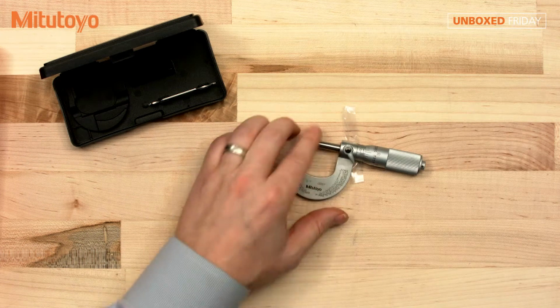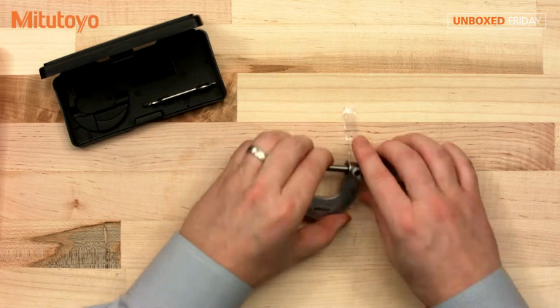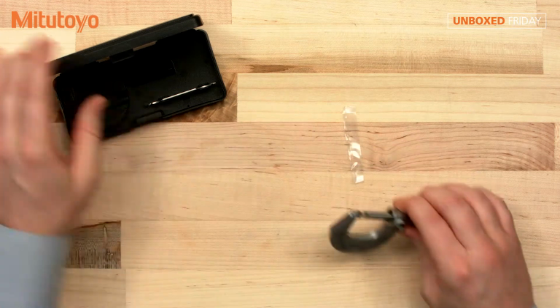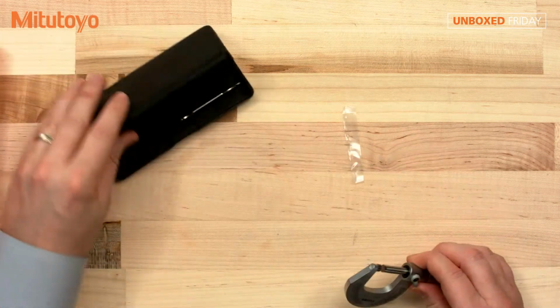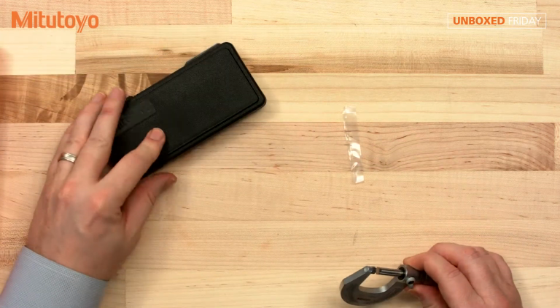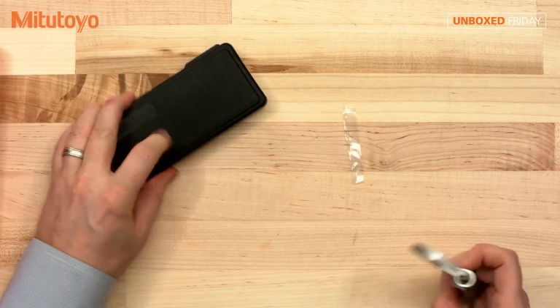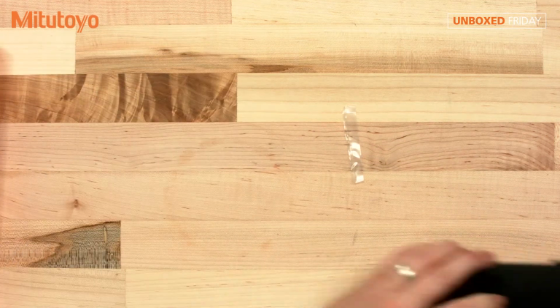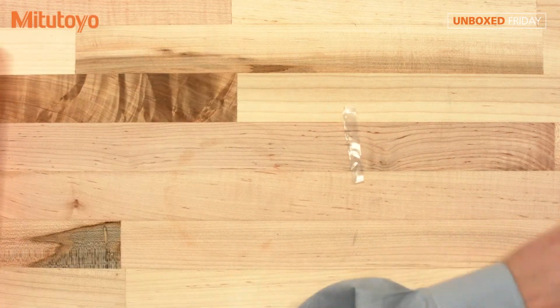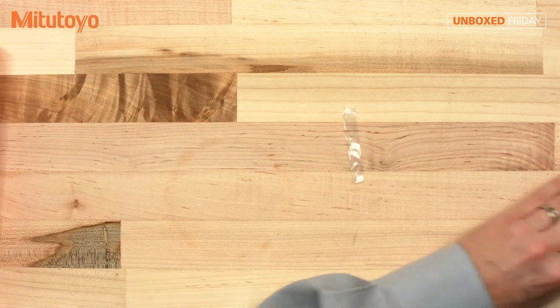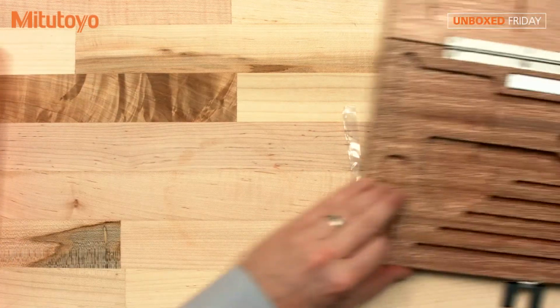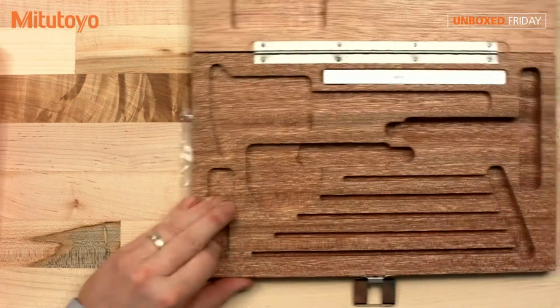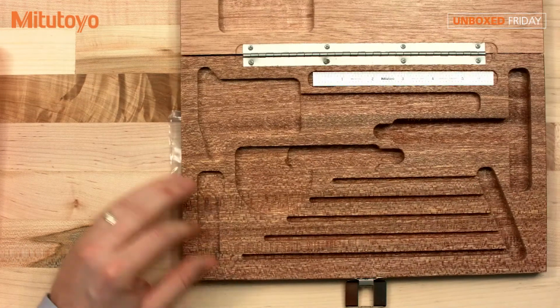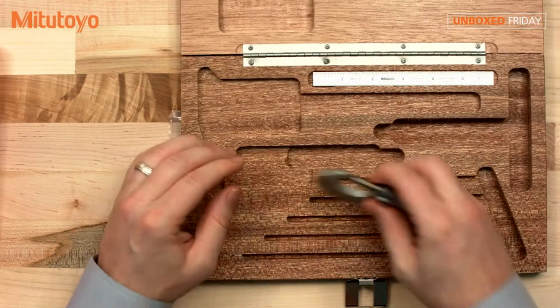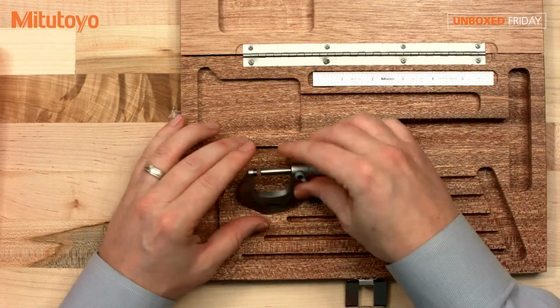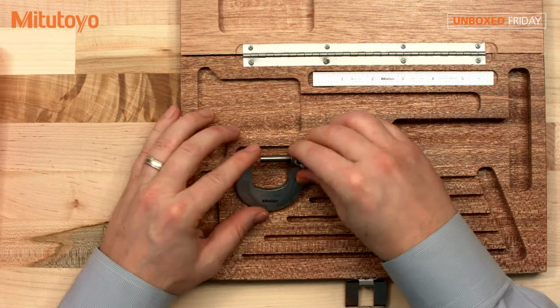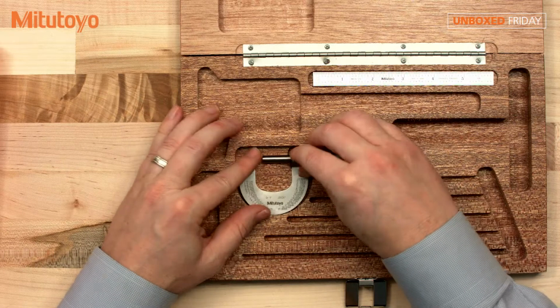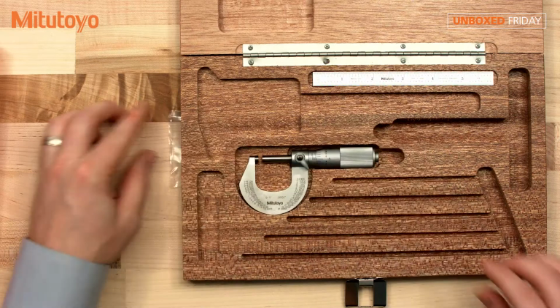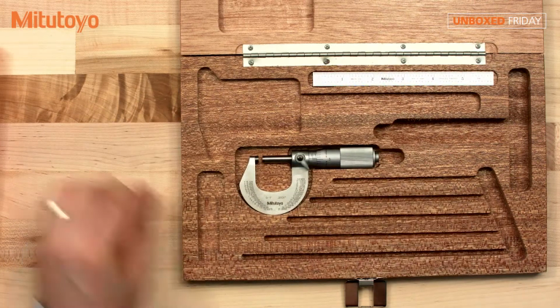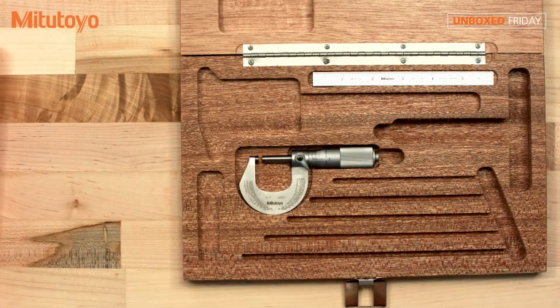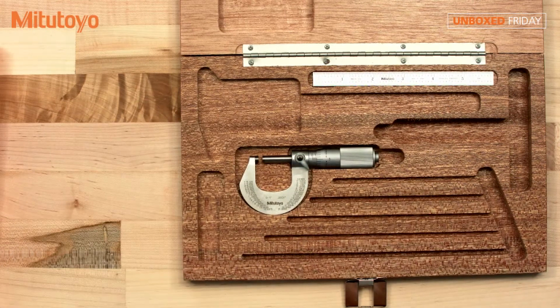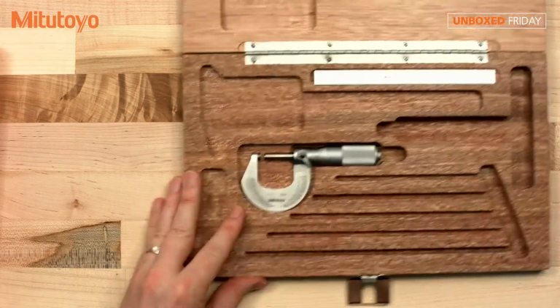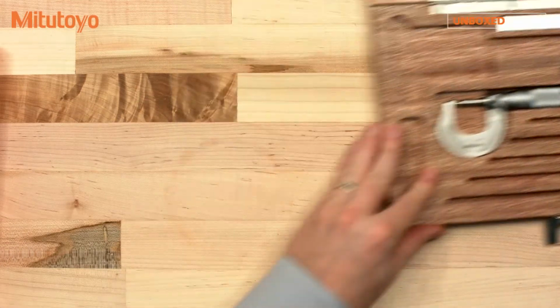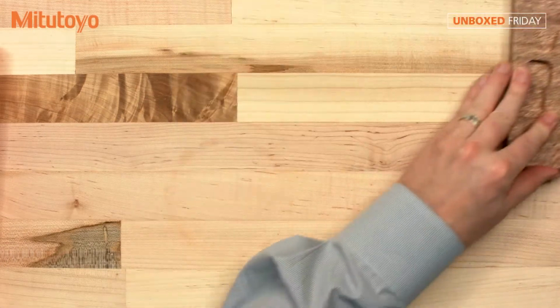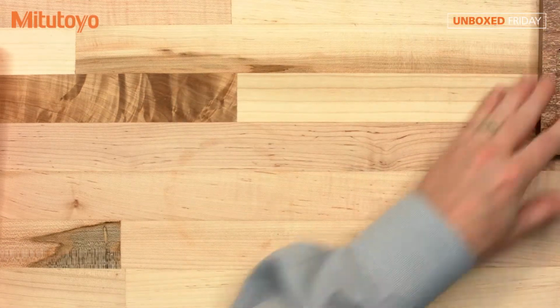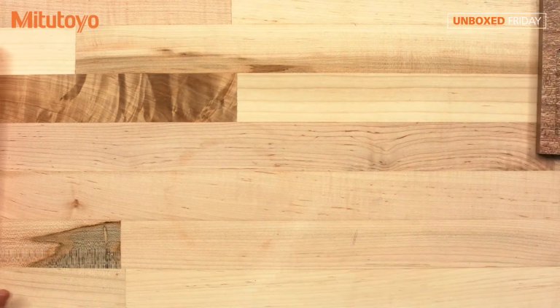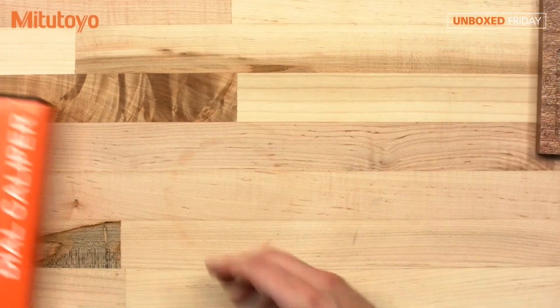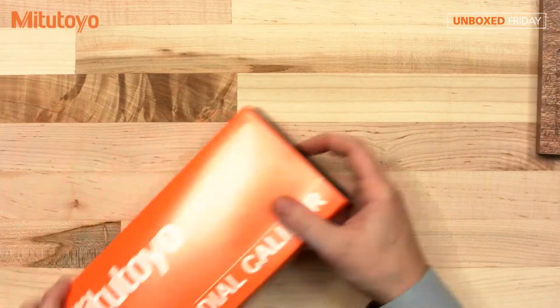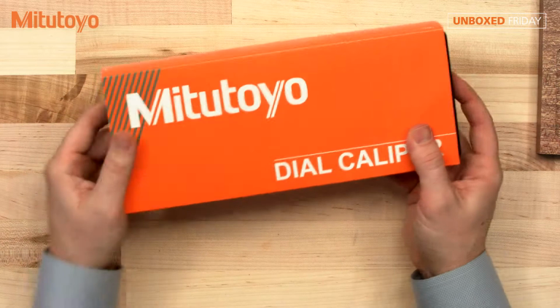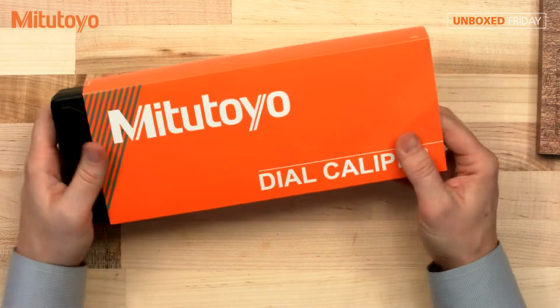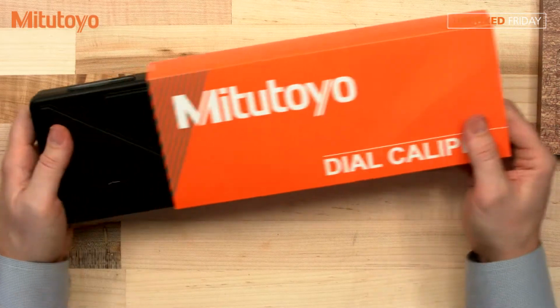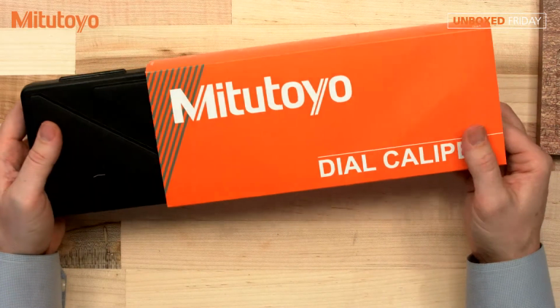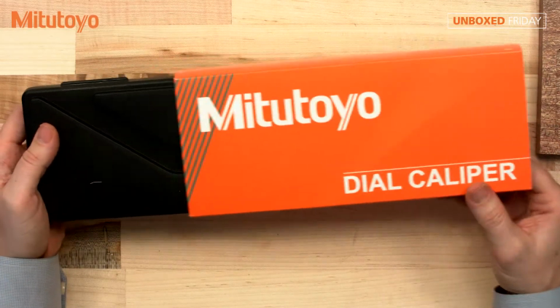Alright, and this one goes in there like so. This next is our dial caliper.